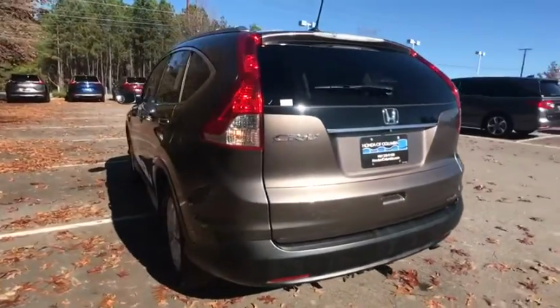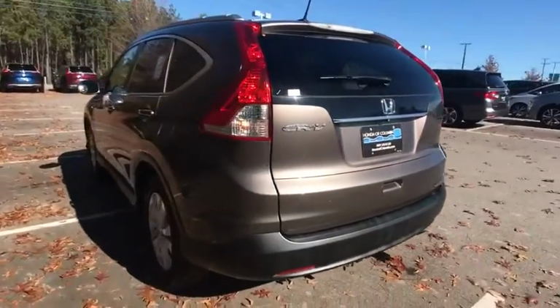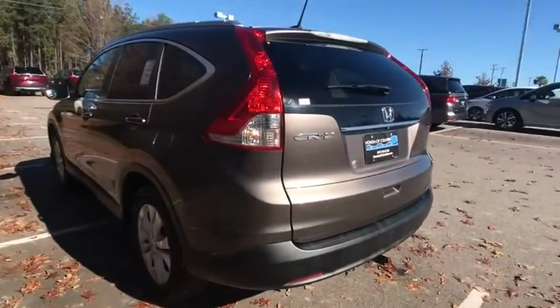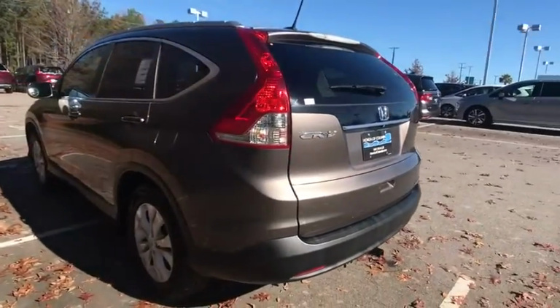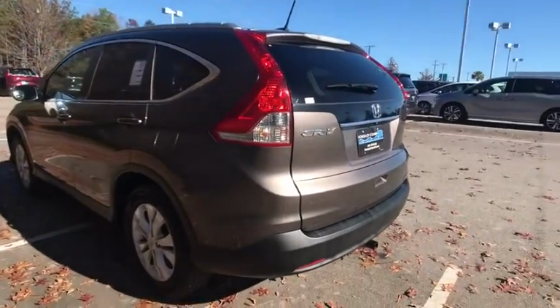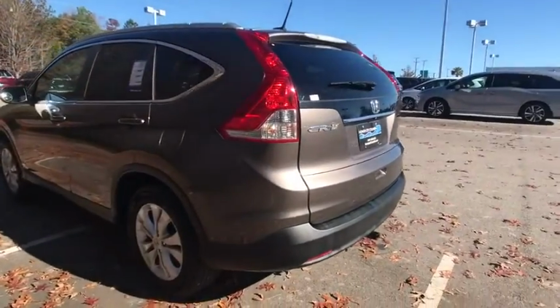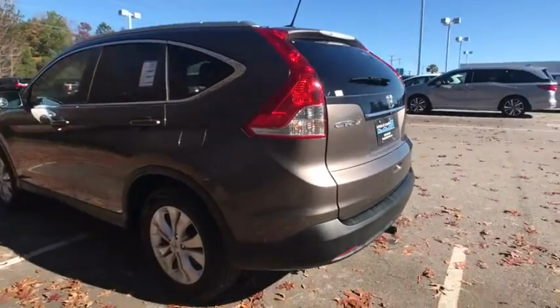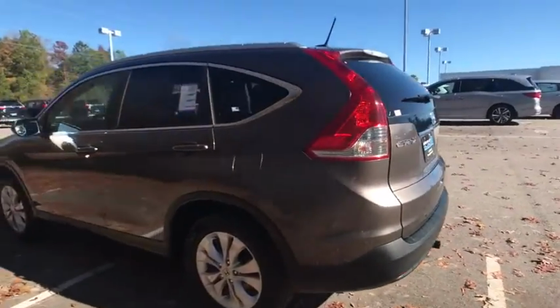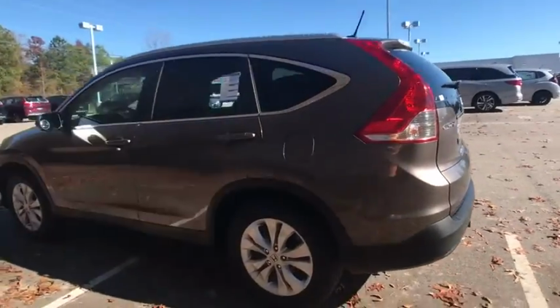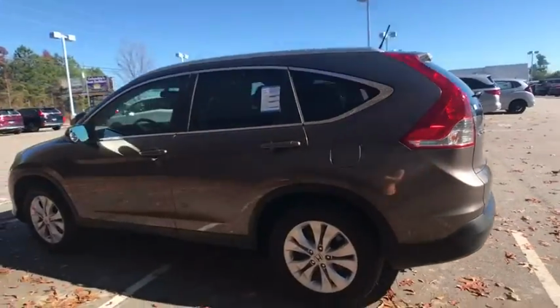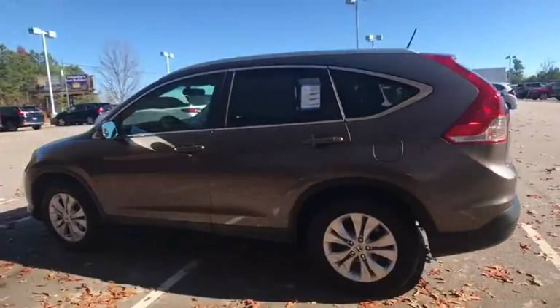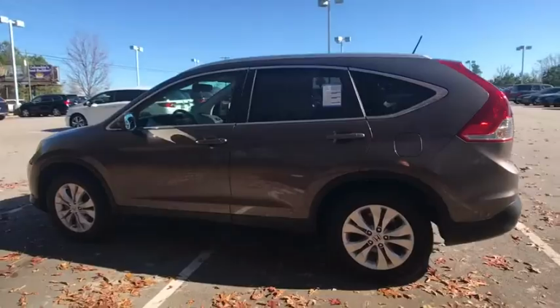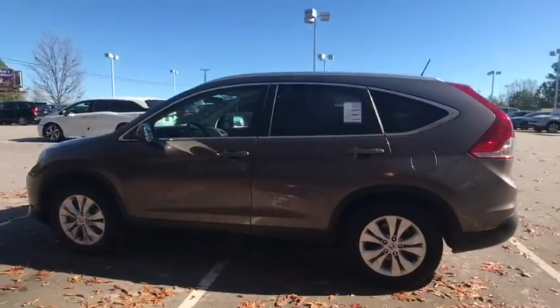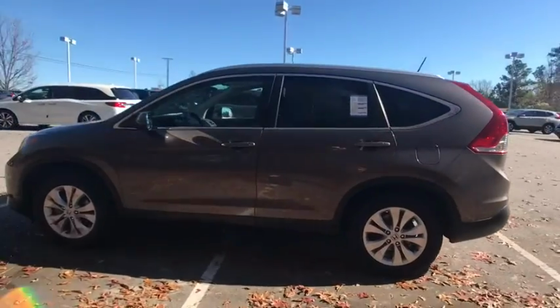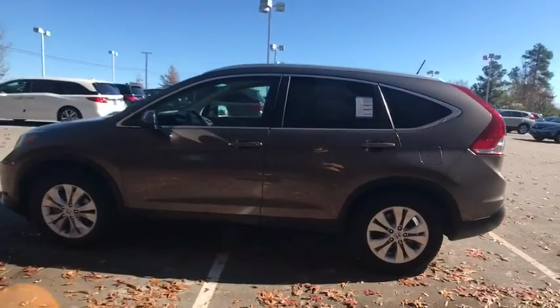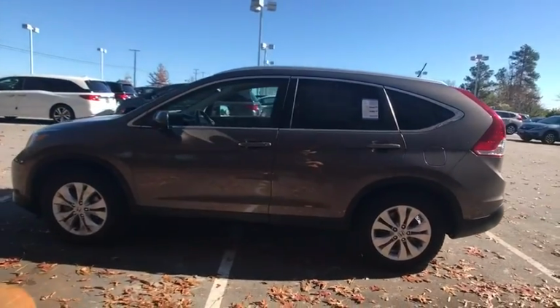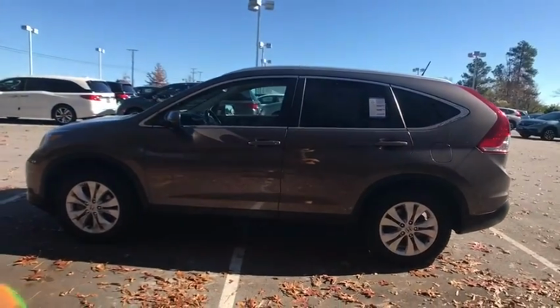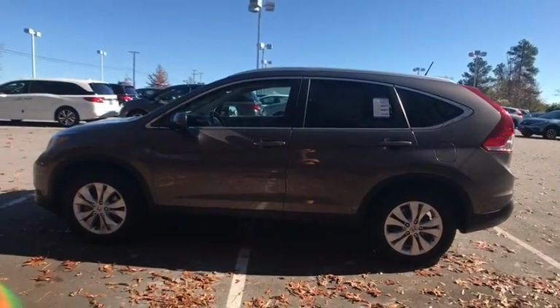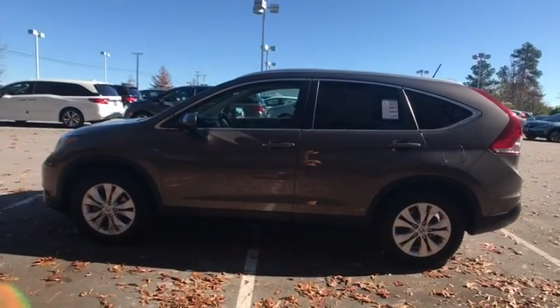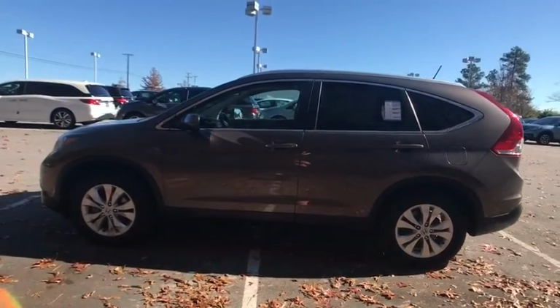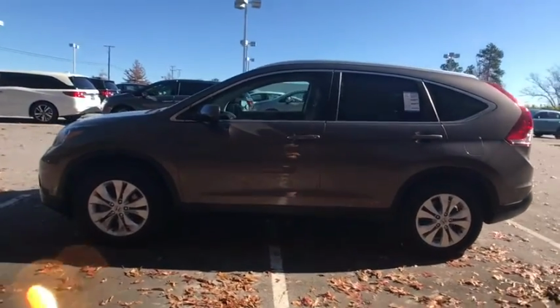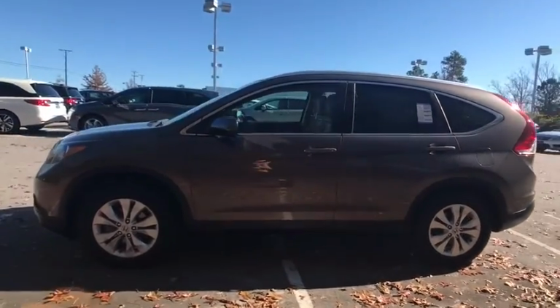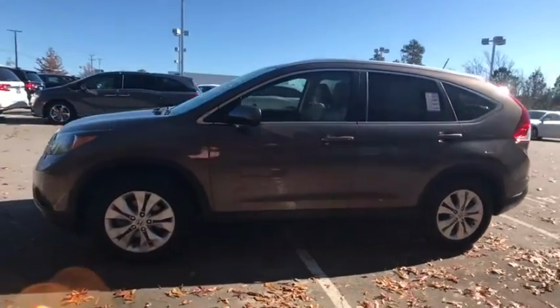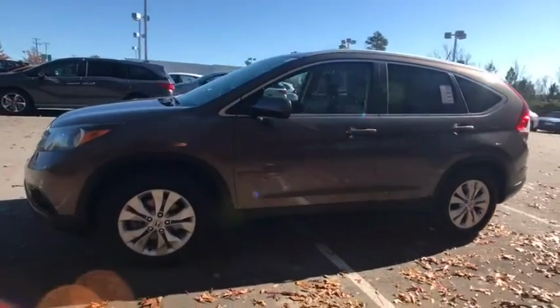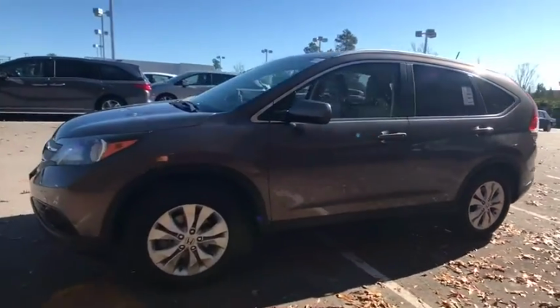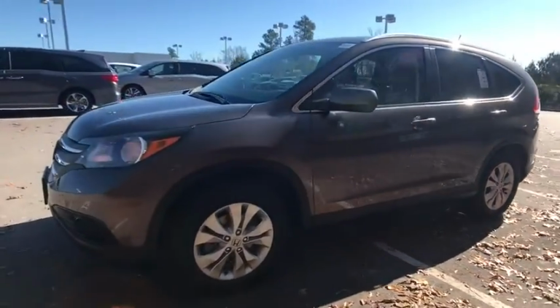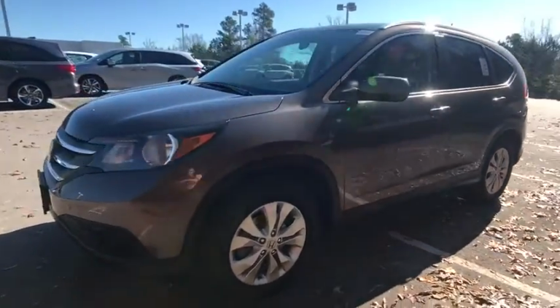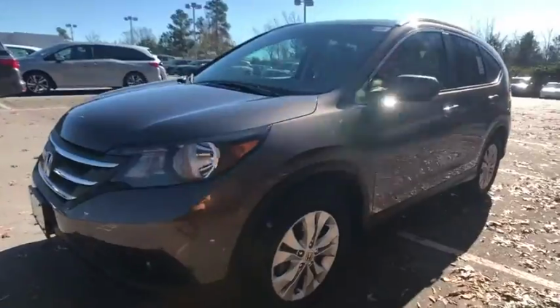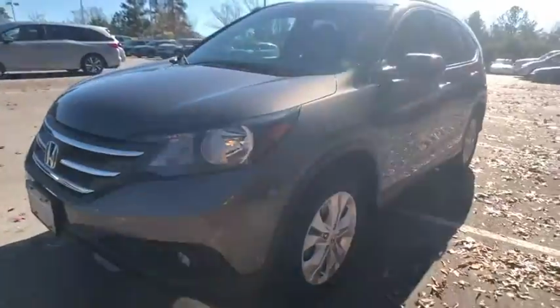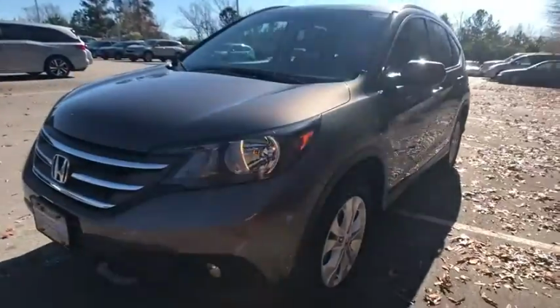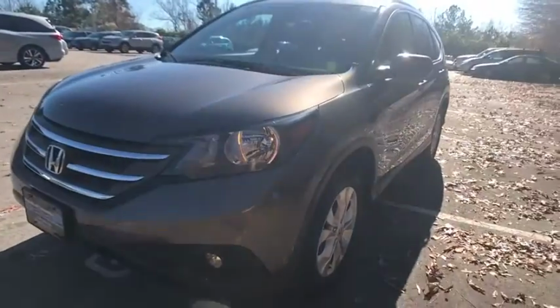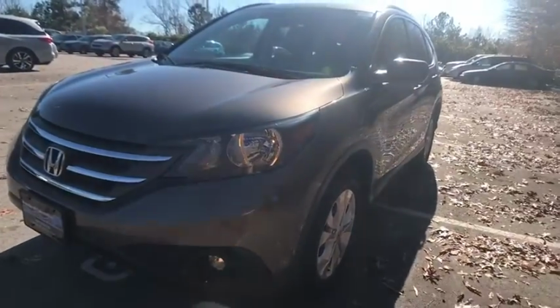Traction control, dual airbags, power steering, alloy wheels, four-wheel disc brakes, fog lights, electronic stability control, compass, security system, CD player.